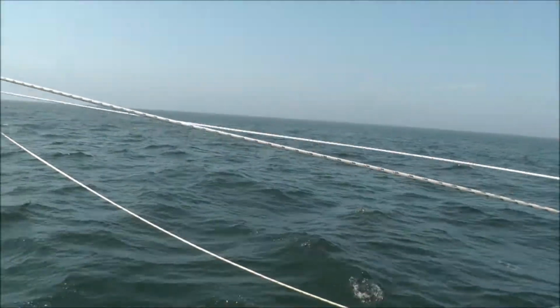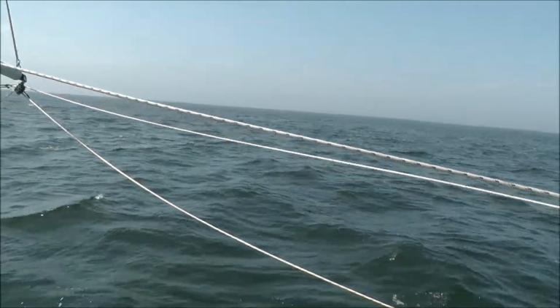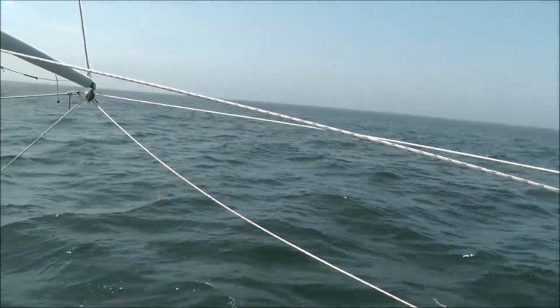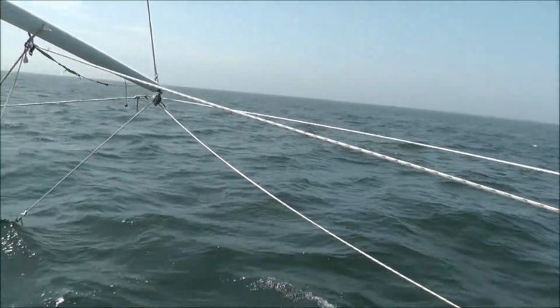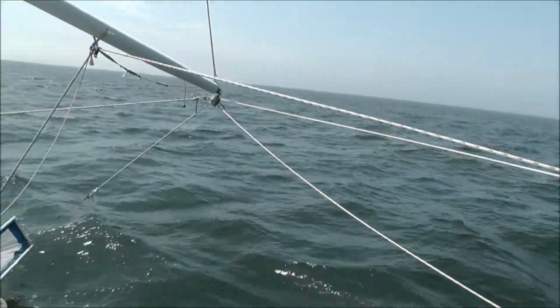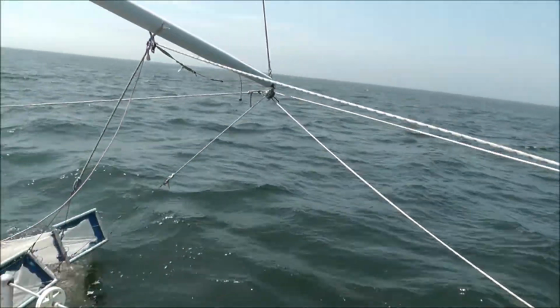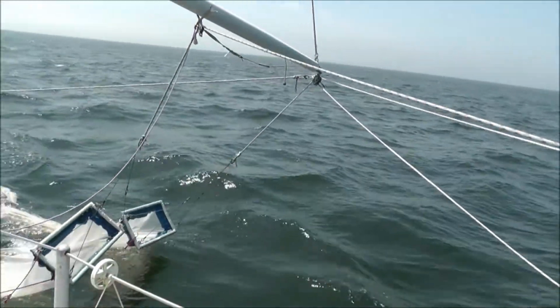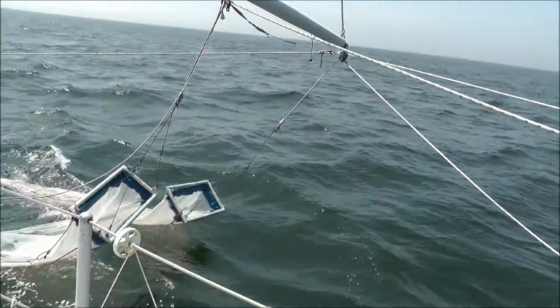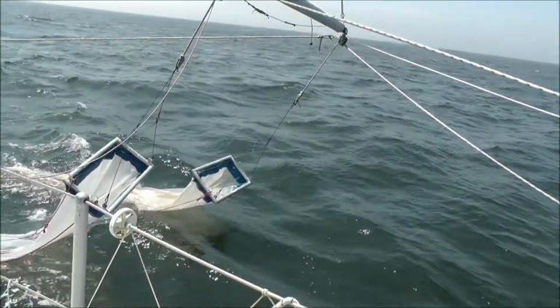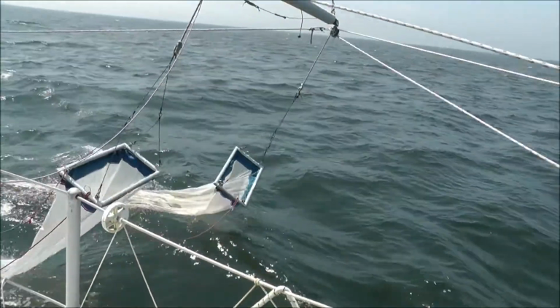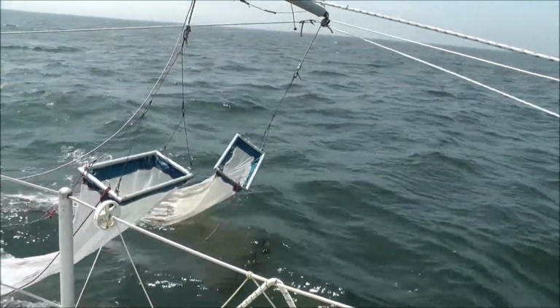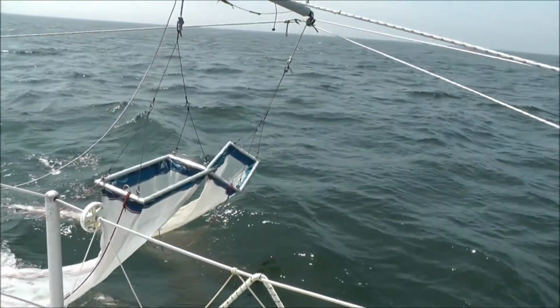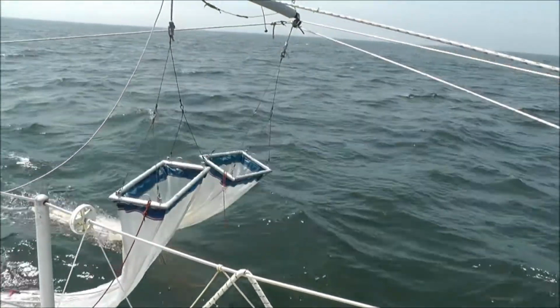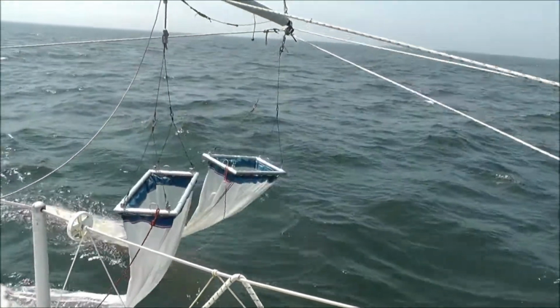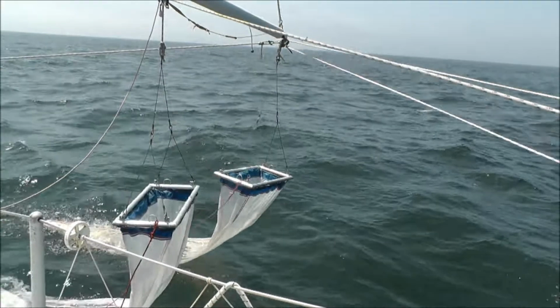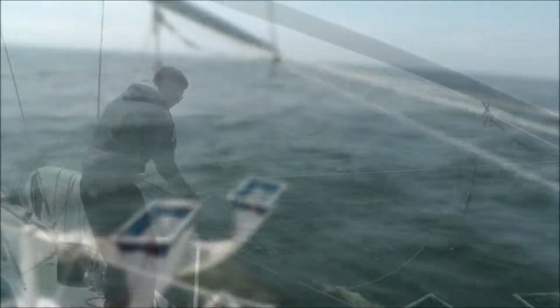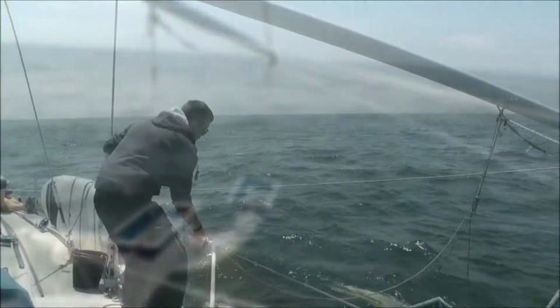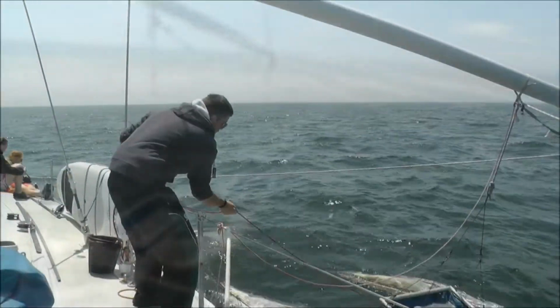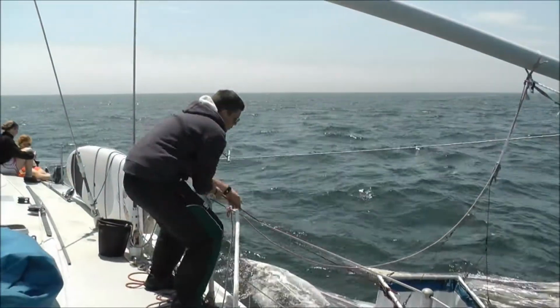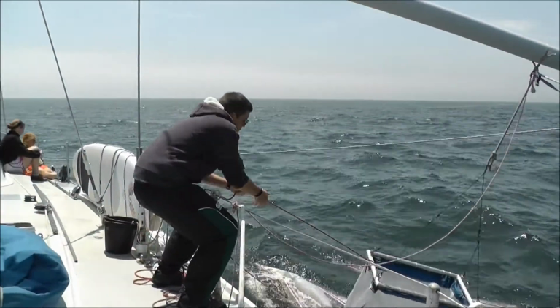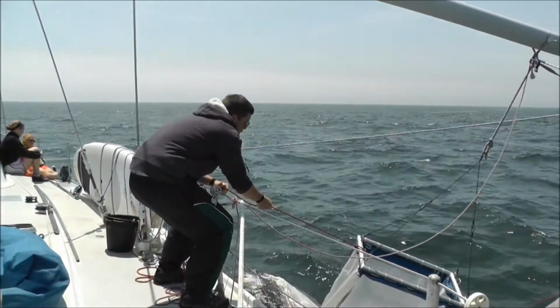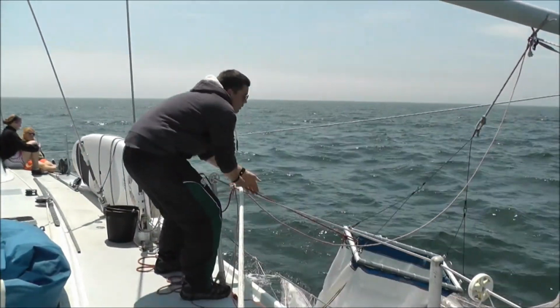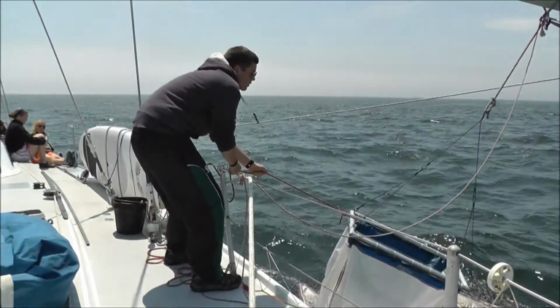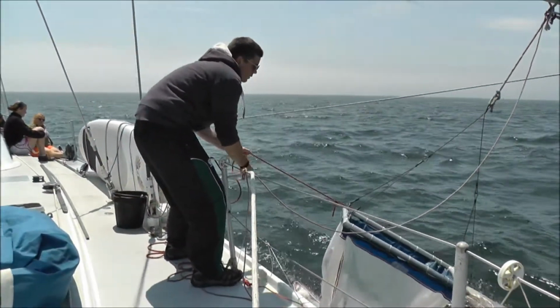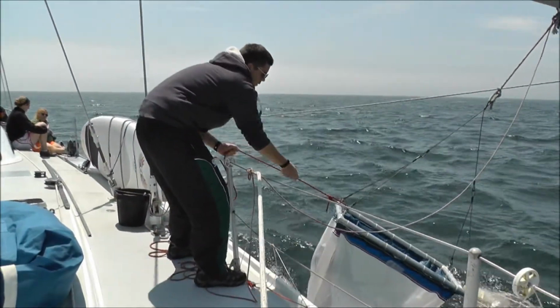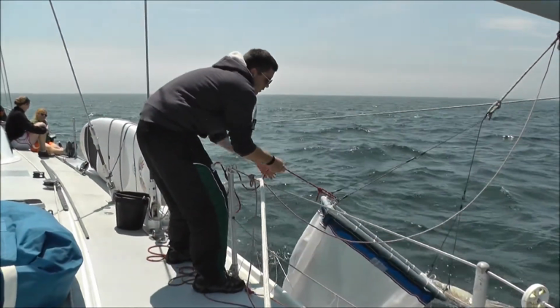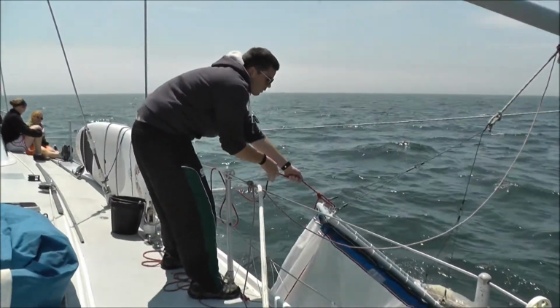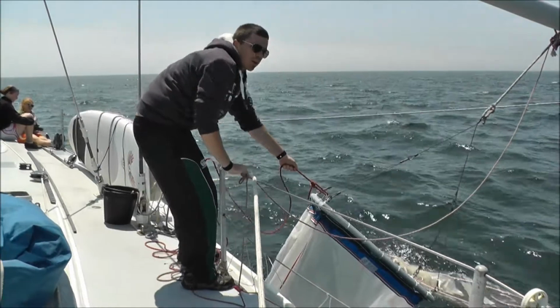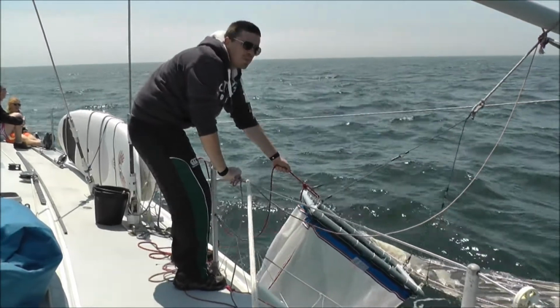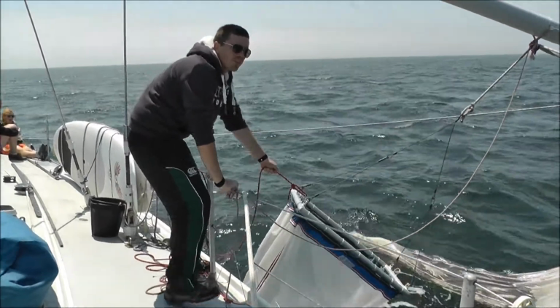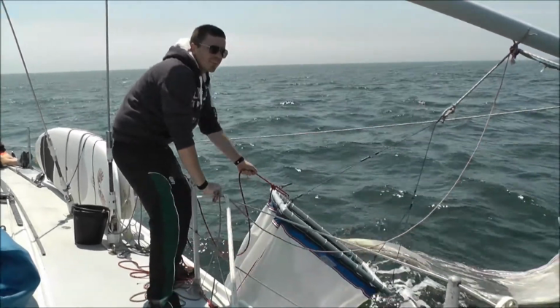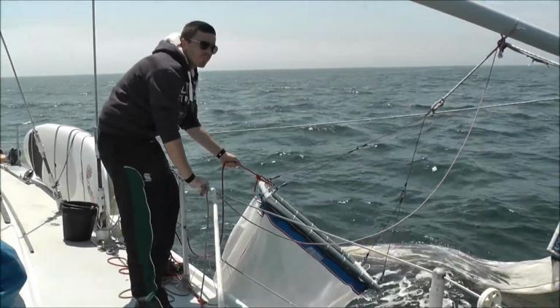For the research we've been doing with the Rosalia project, we're doing tows of about 250 metres. Once the tow is complete, we haul the nets out of the water and bring them back onto the boat.